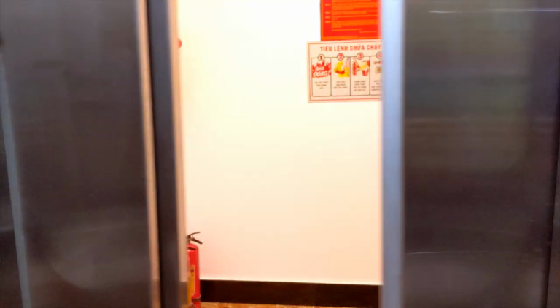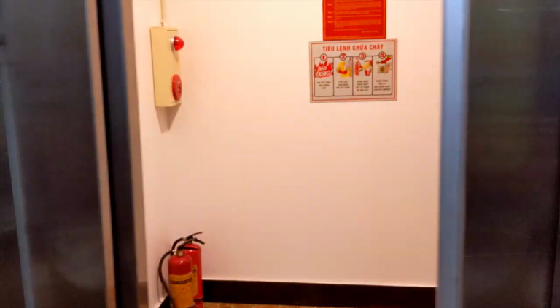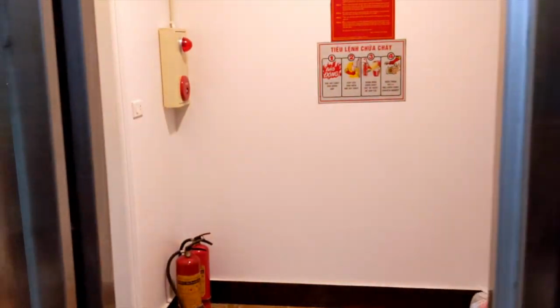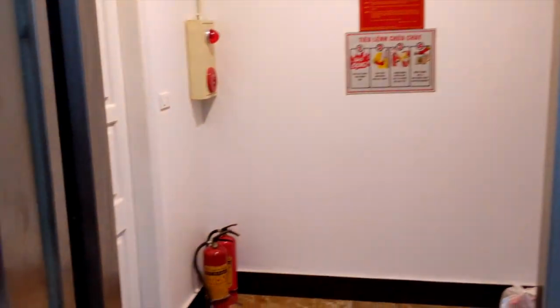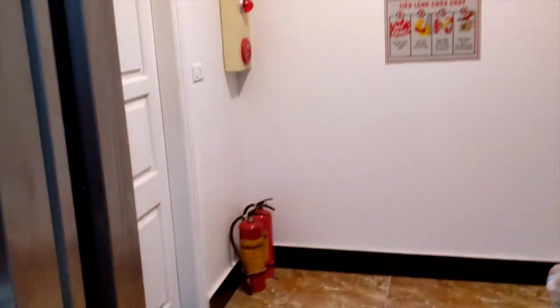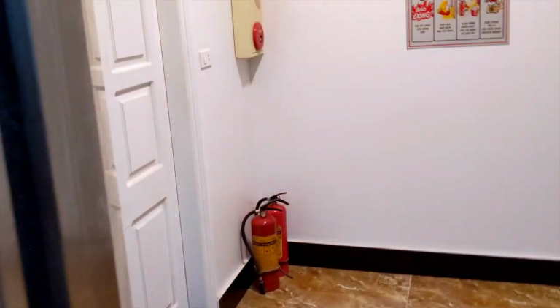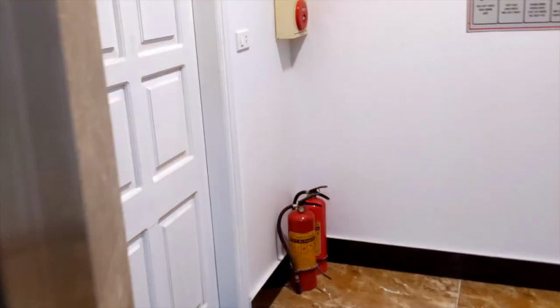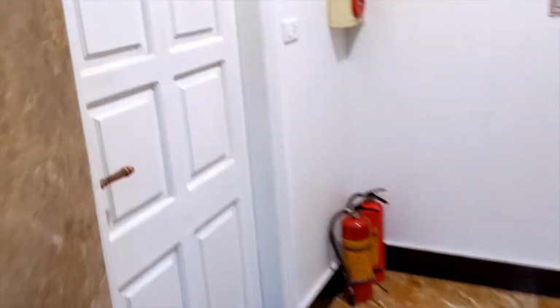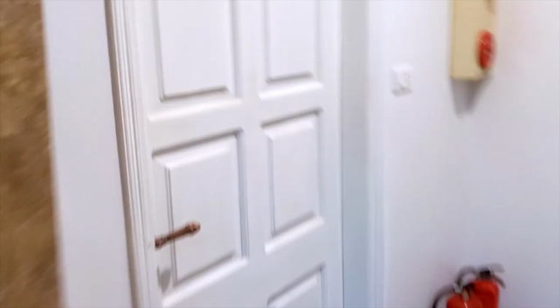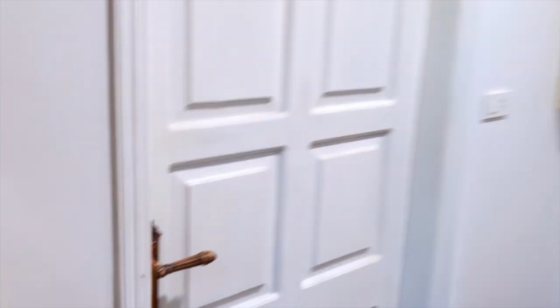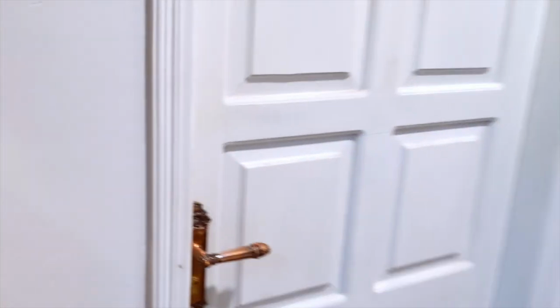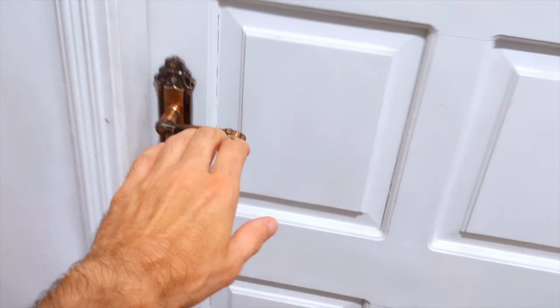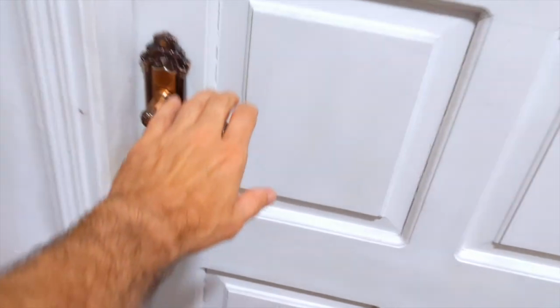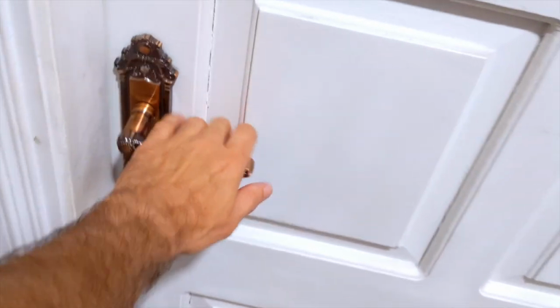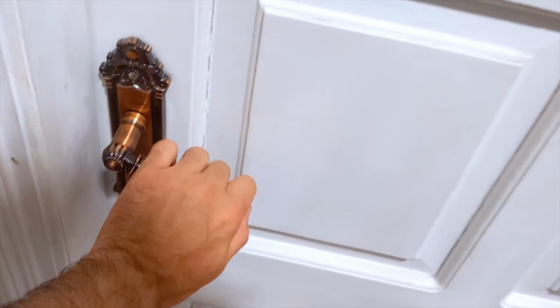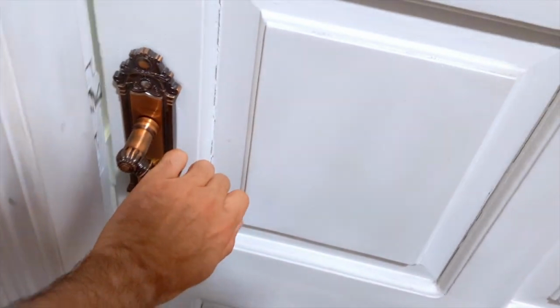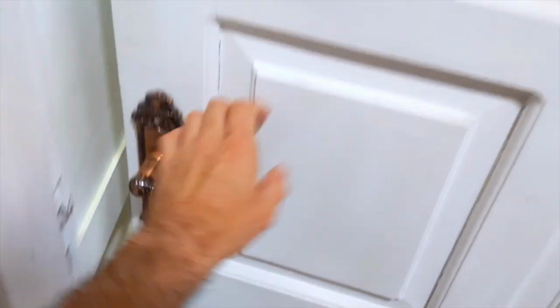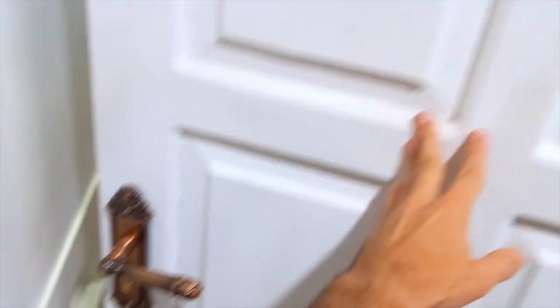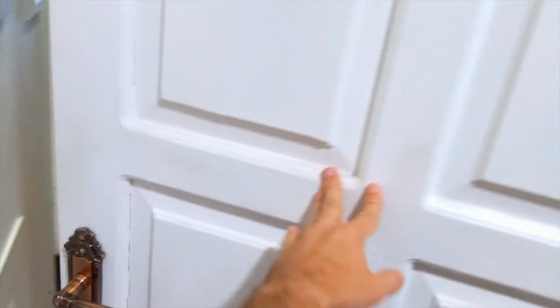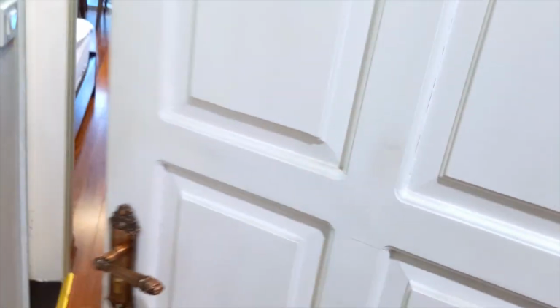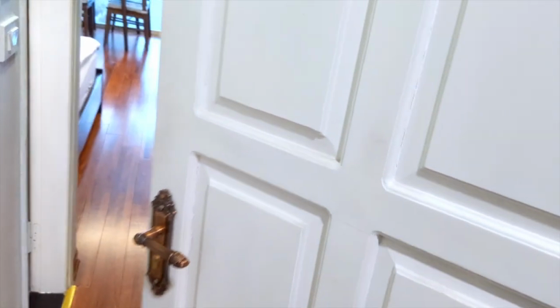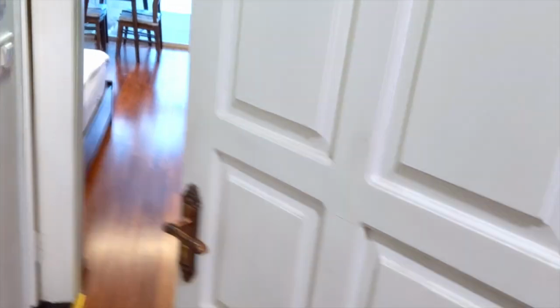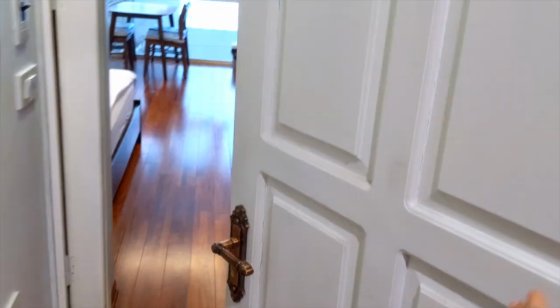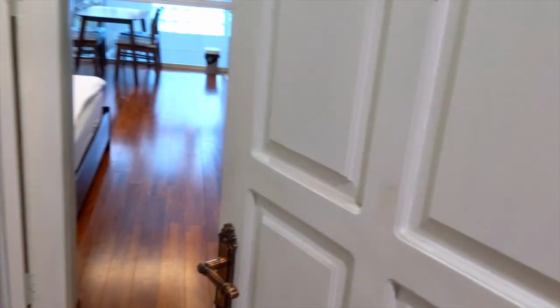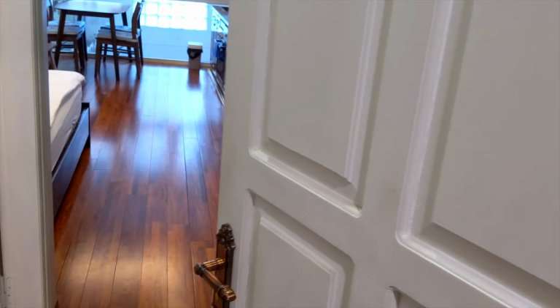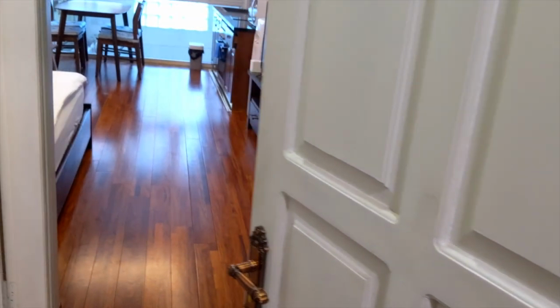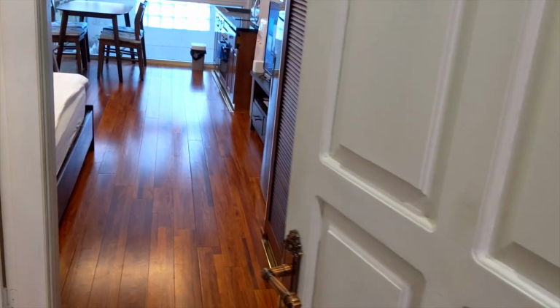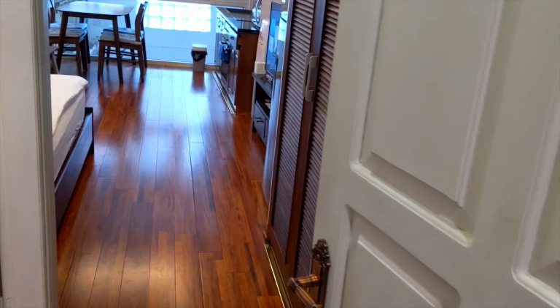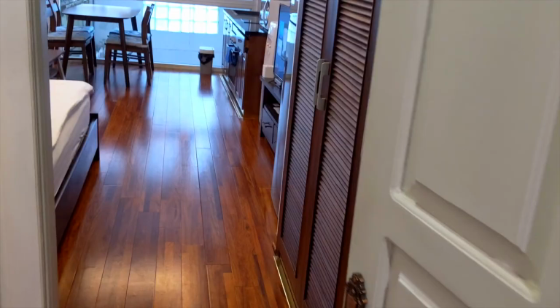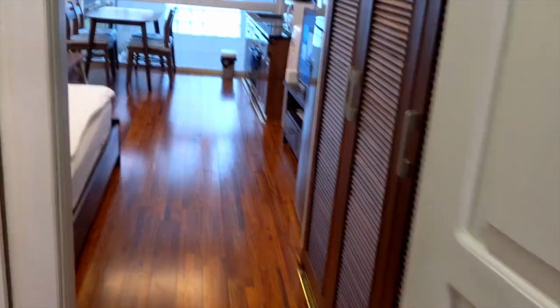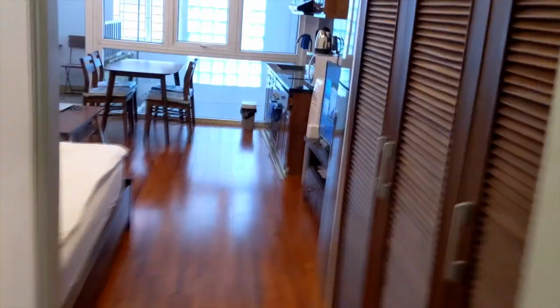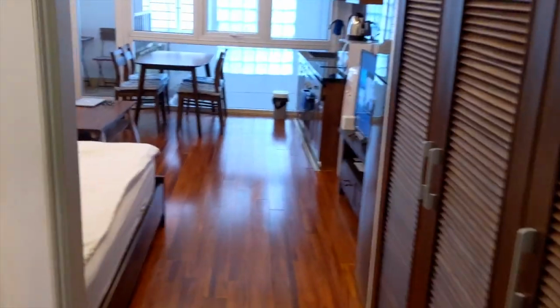This is probably going to be one of my shorter apartment tours. I don't have a roommate this month — I'm in a studio and just about everything is in one room. The only other room is the bathroom.